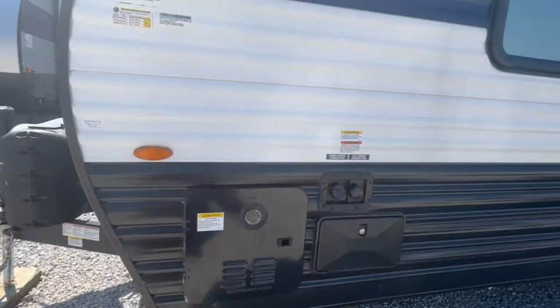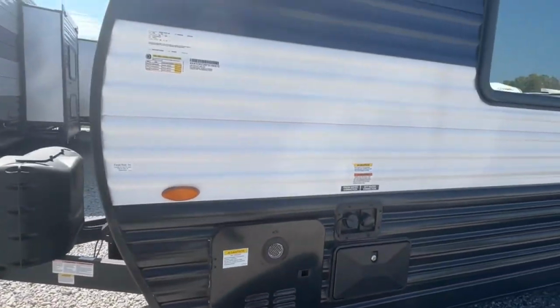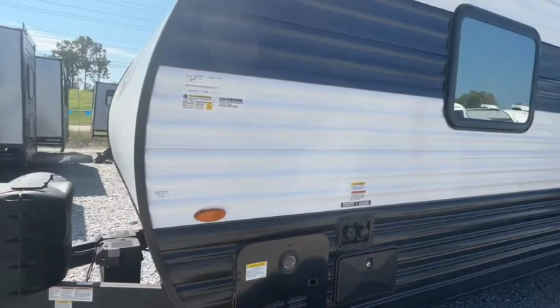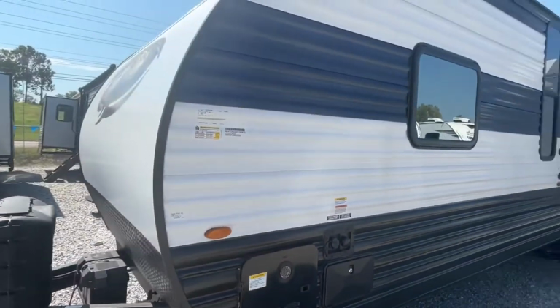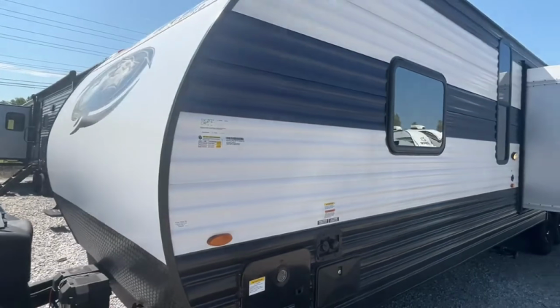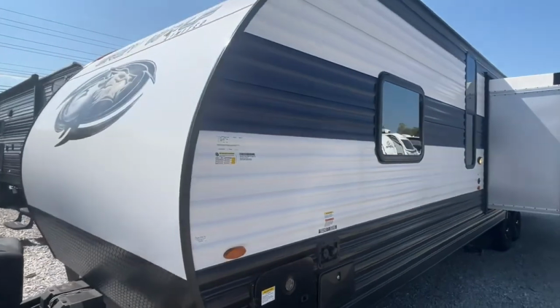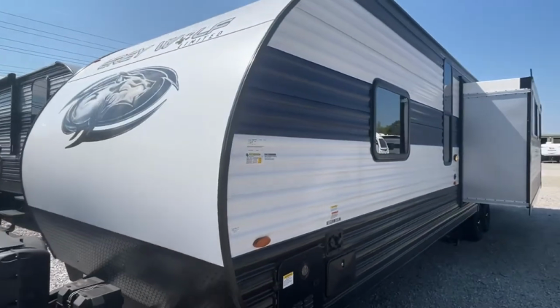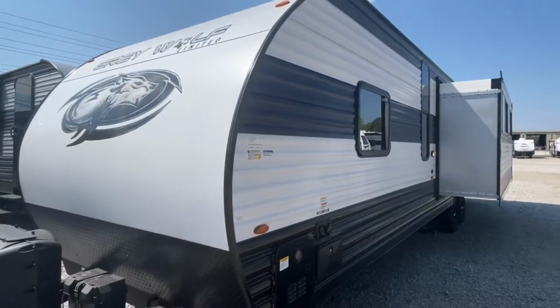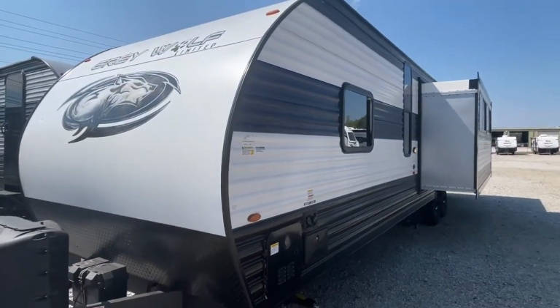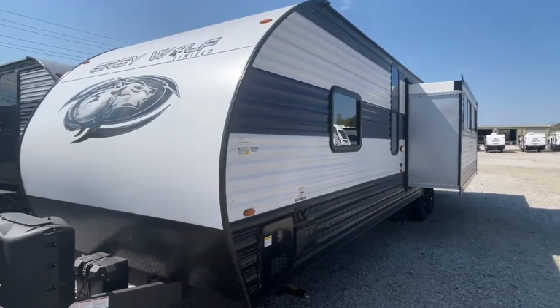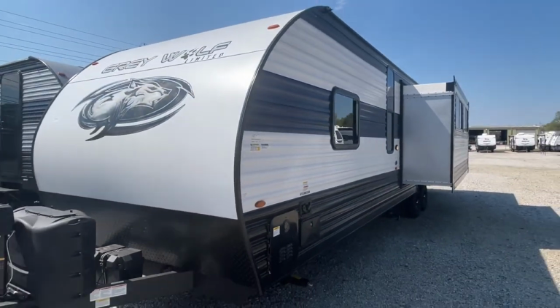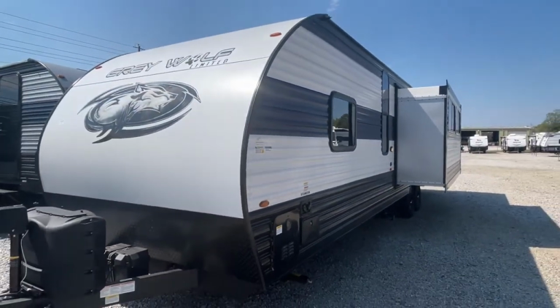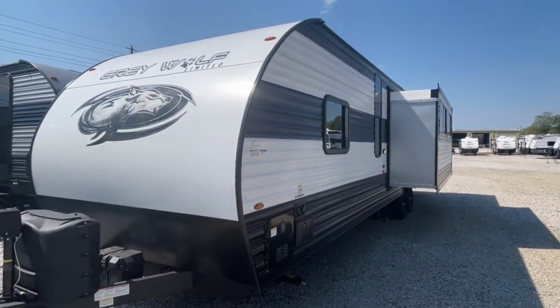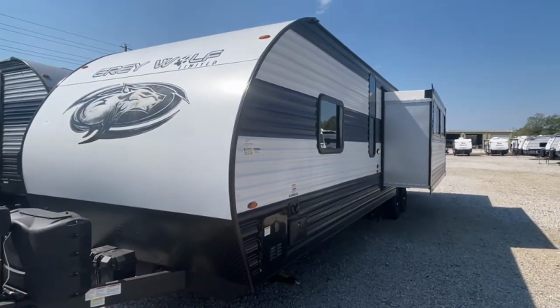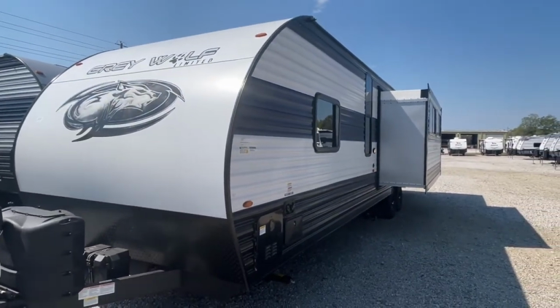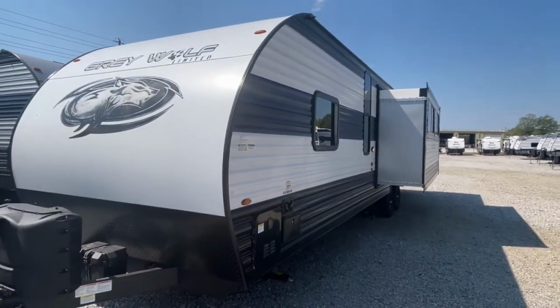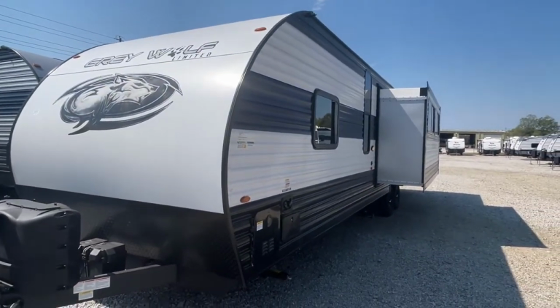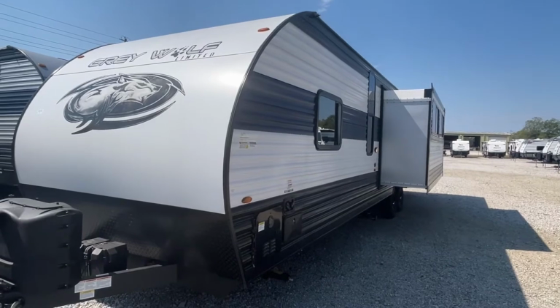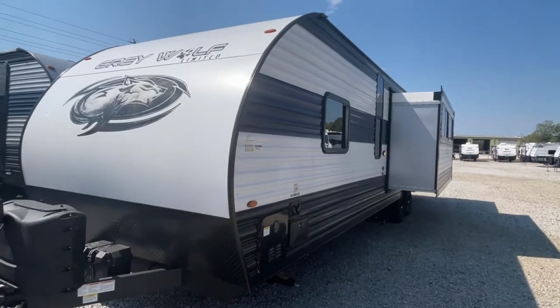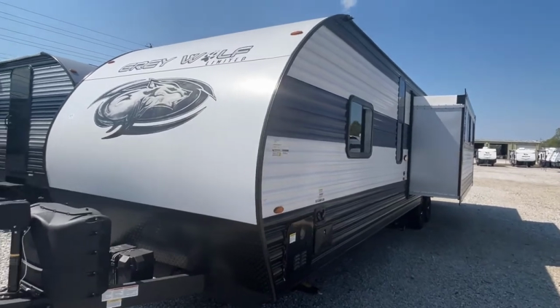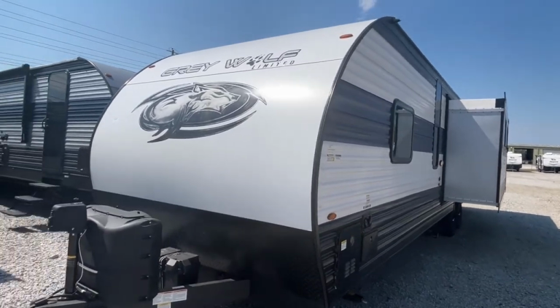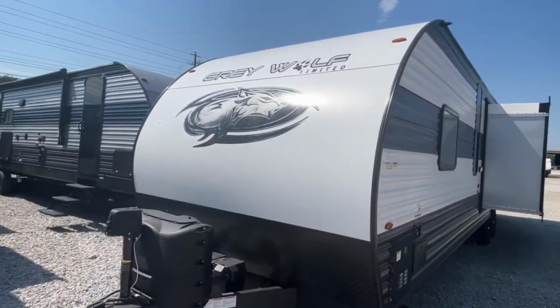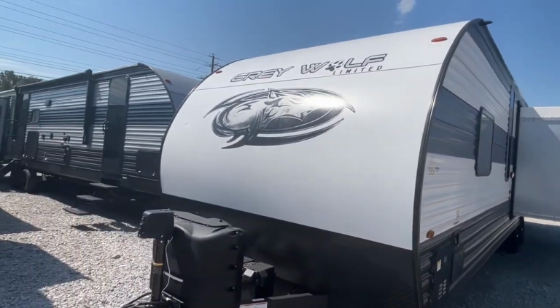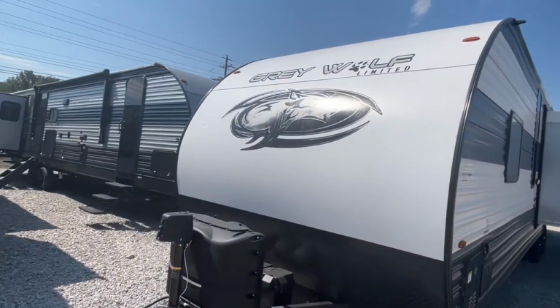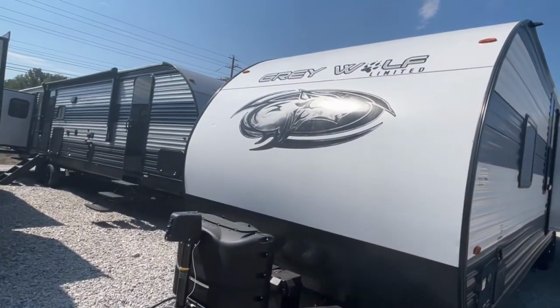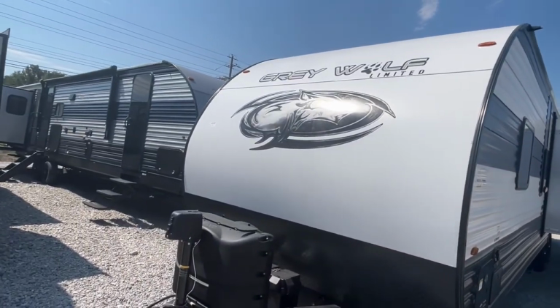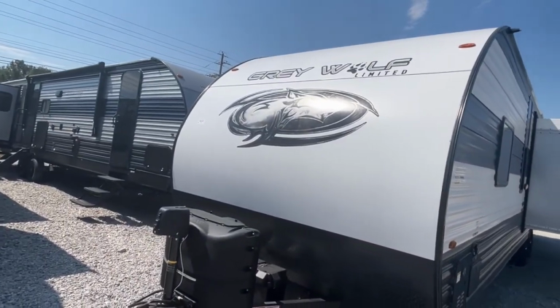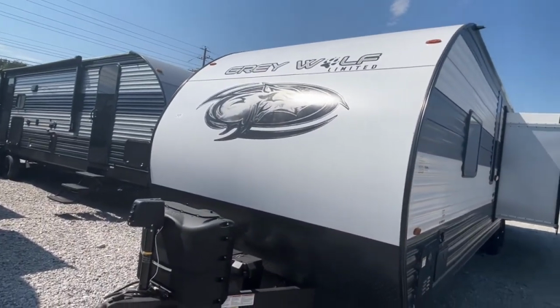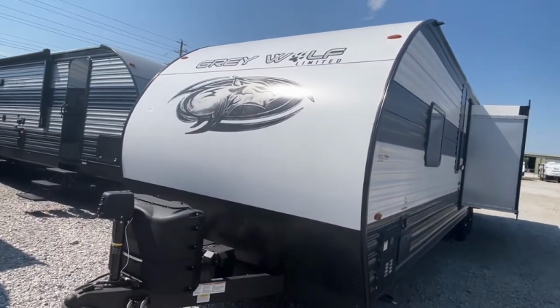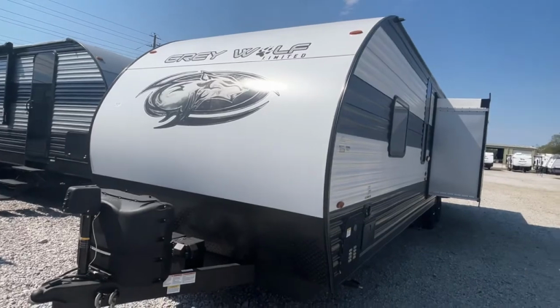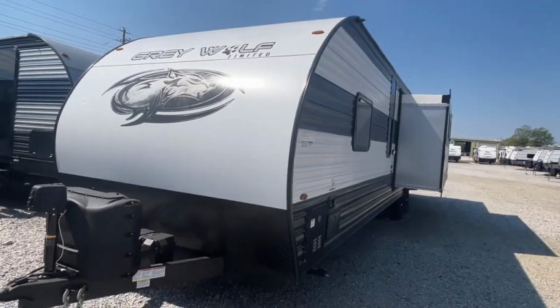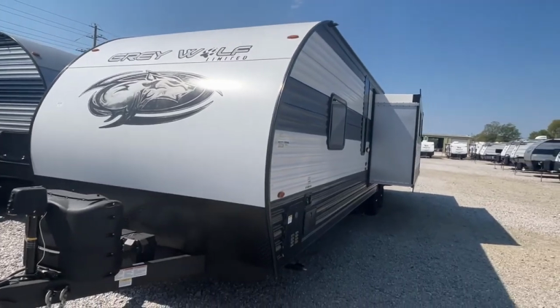Something you will notice for the 2023 model is it does have a new paint scheme — it's now more white. This one over here beside it is a 2022 model, so you can see the difference in the paint schemes.